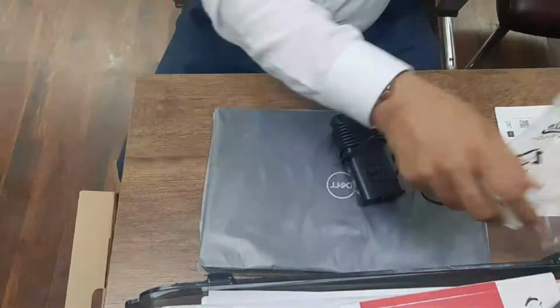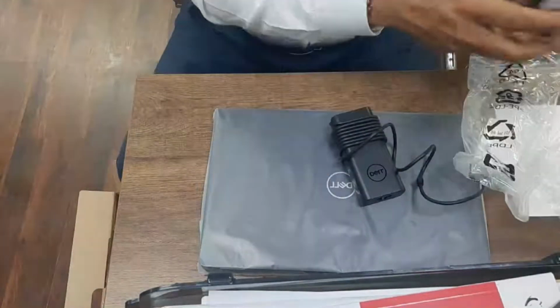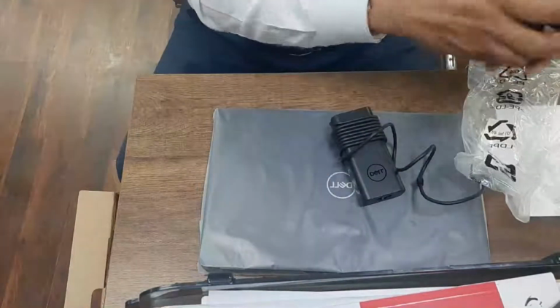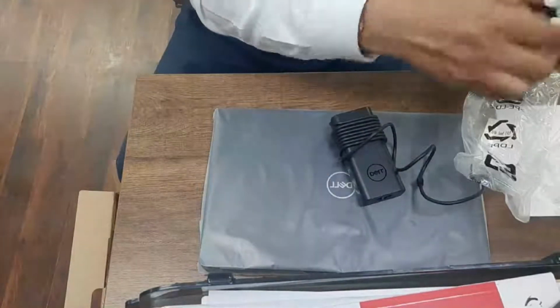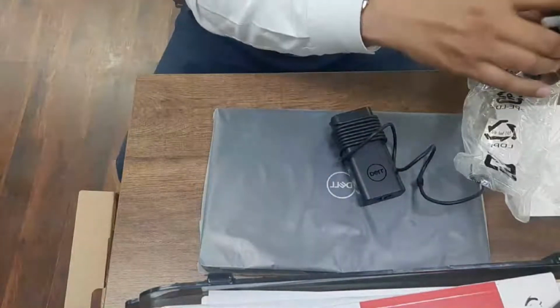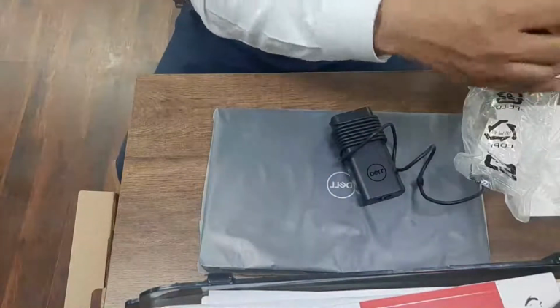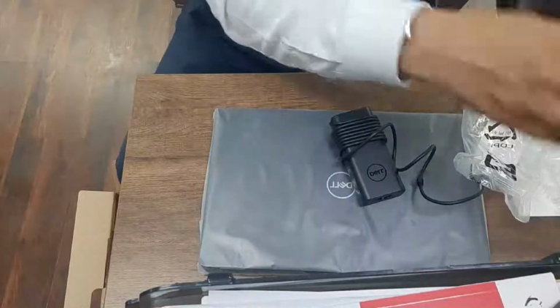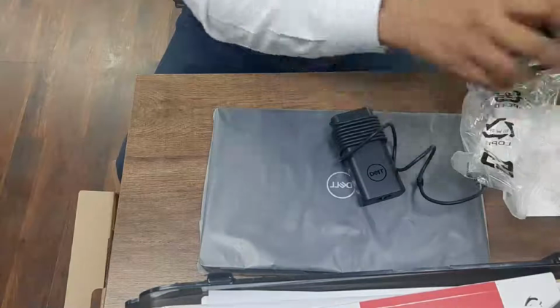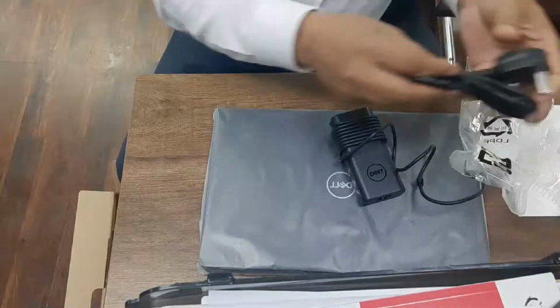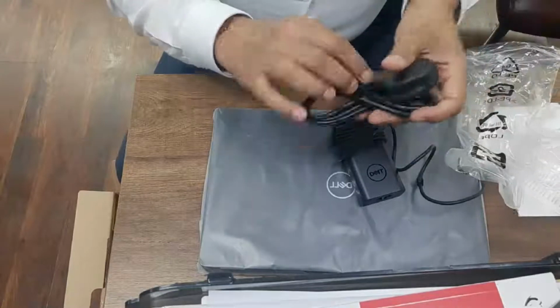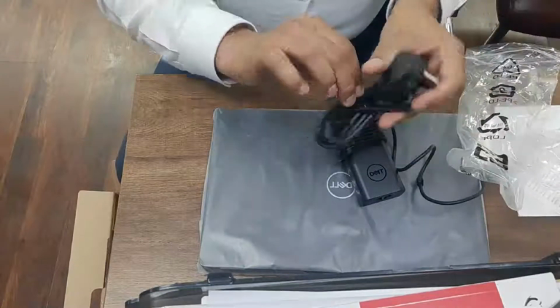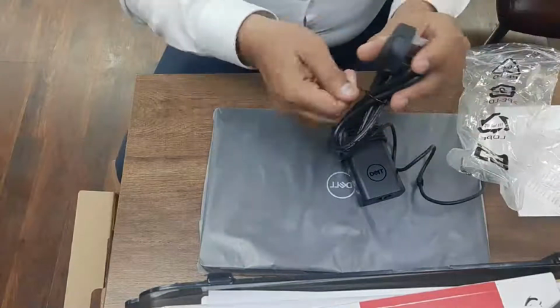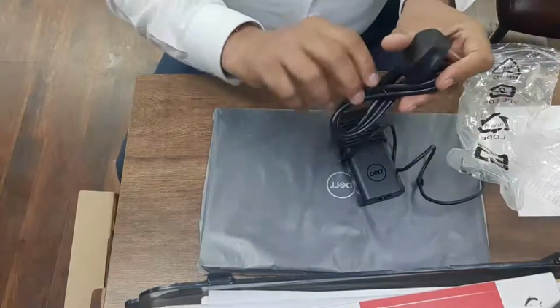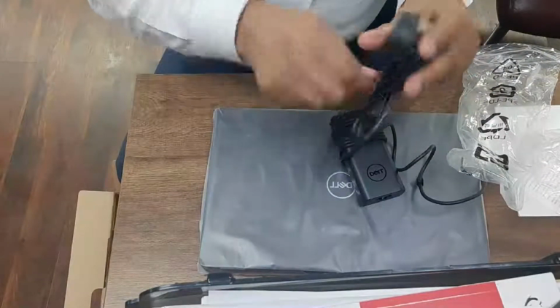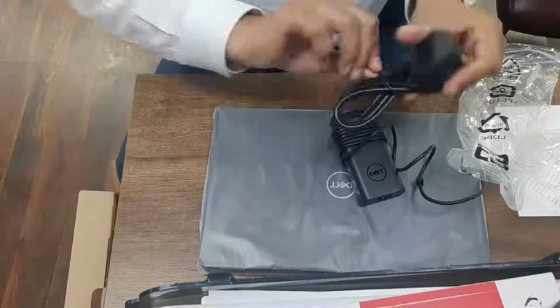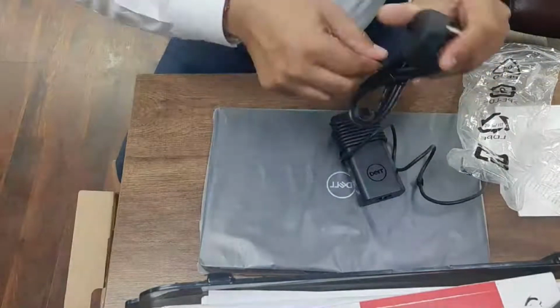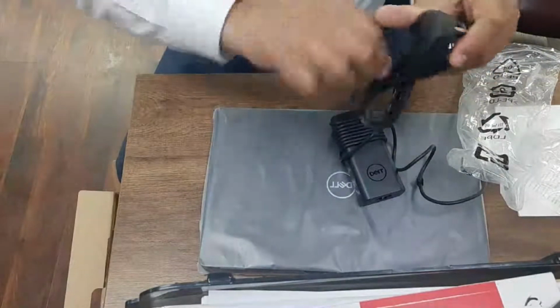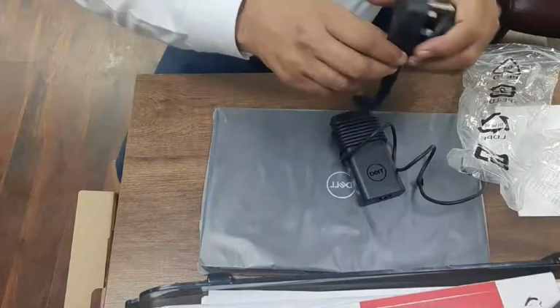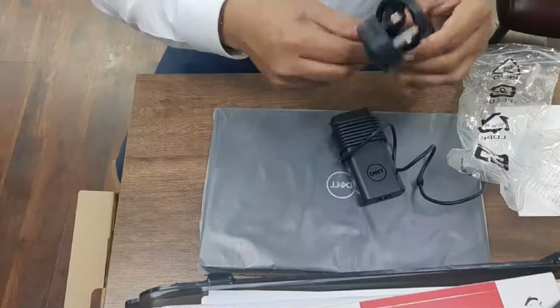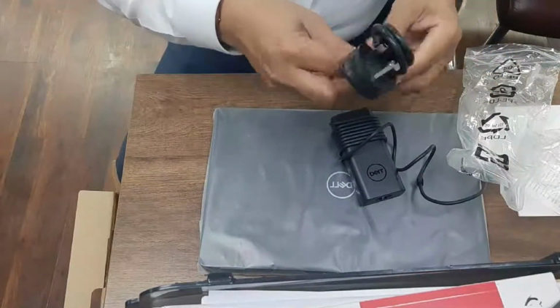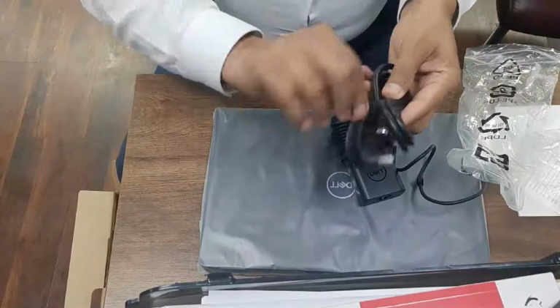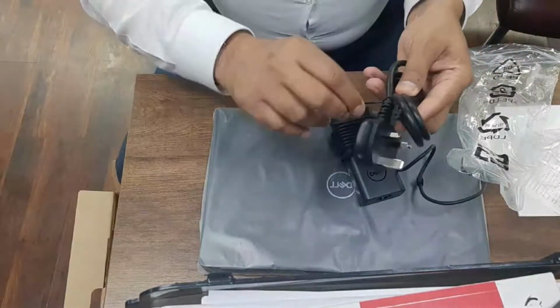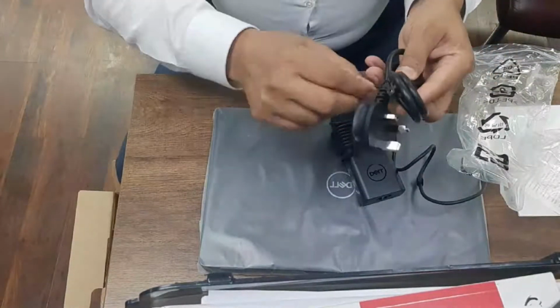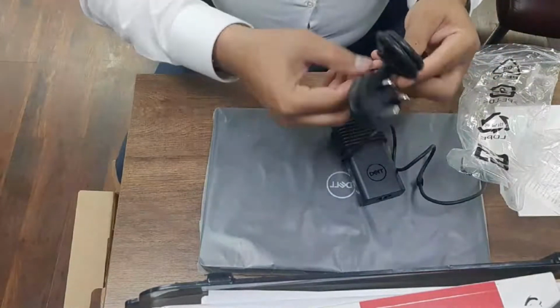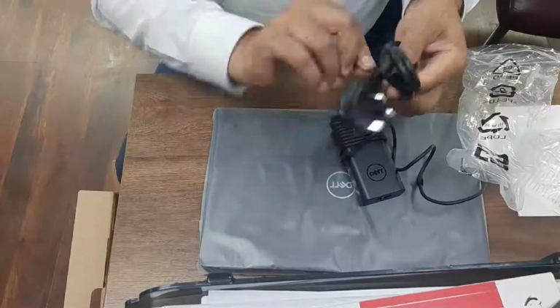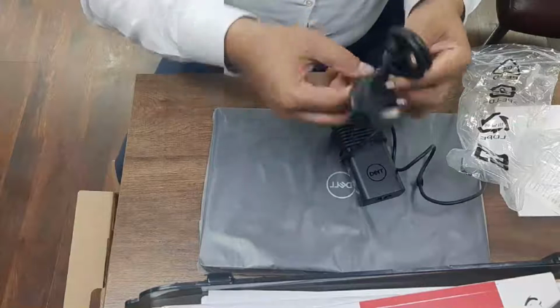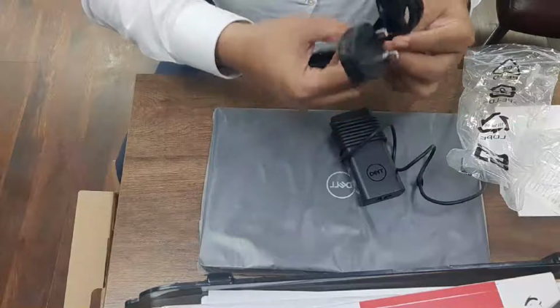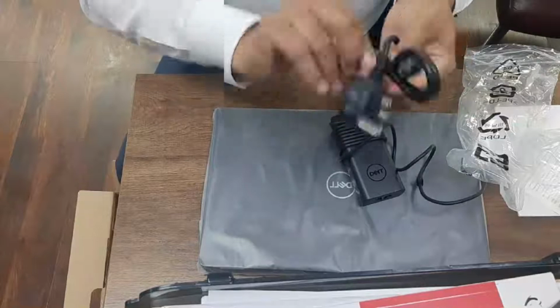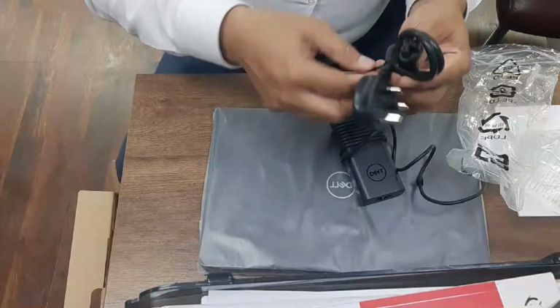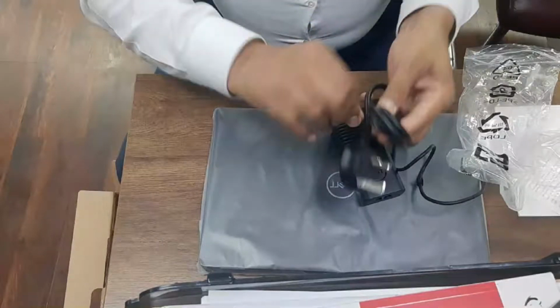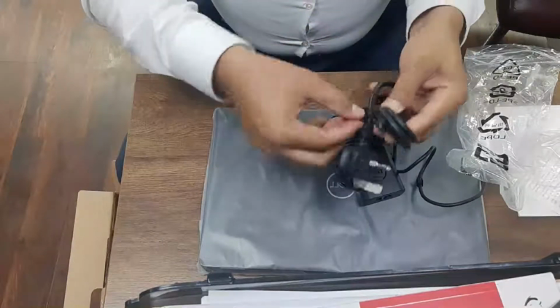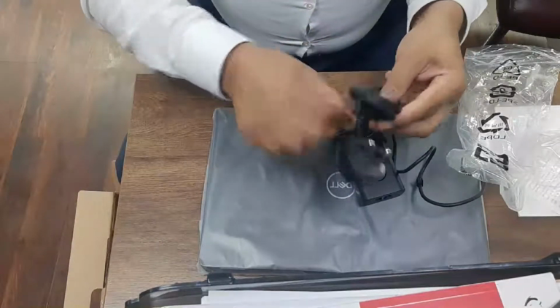There is a power cord also. You can connect the power cord — it's basically a standard power cord.